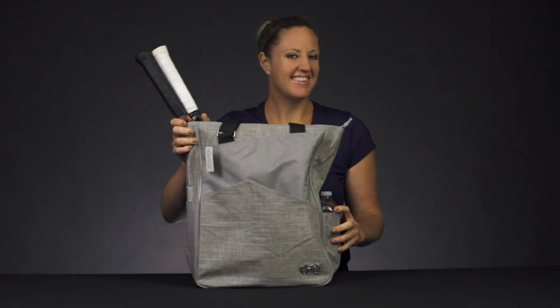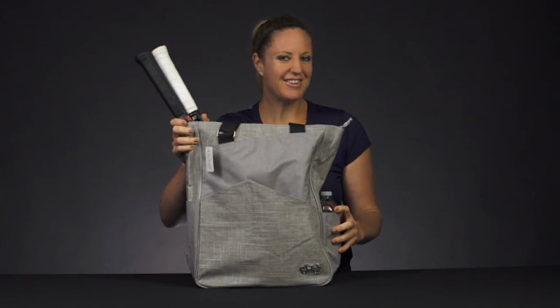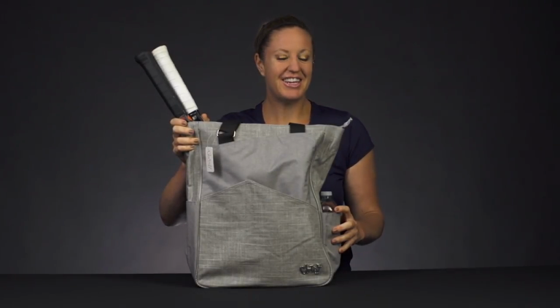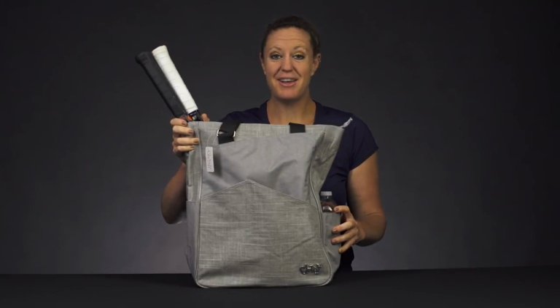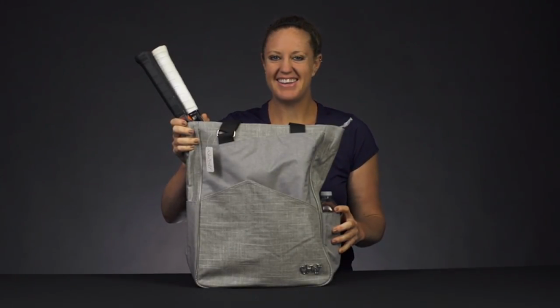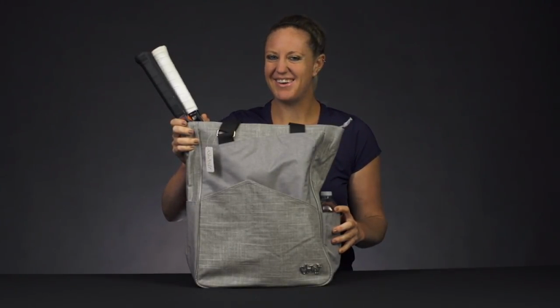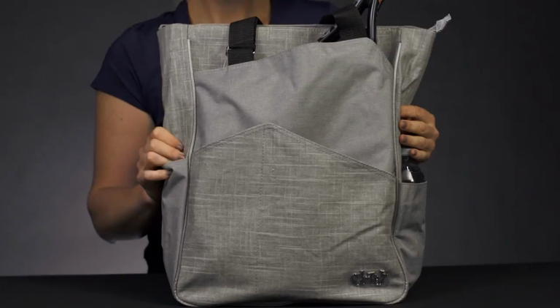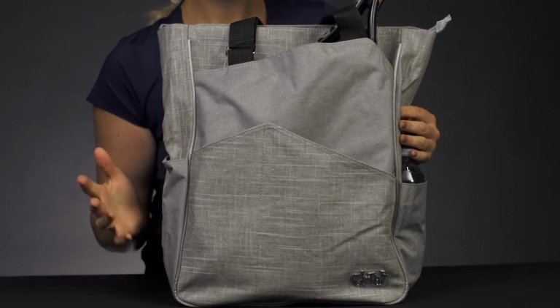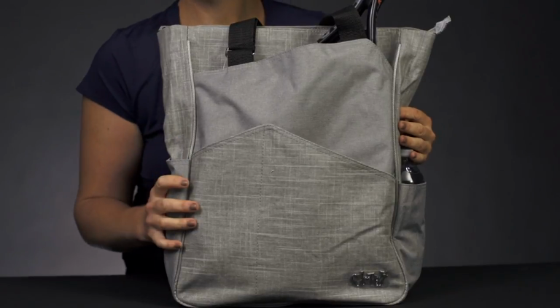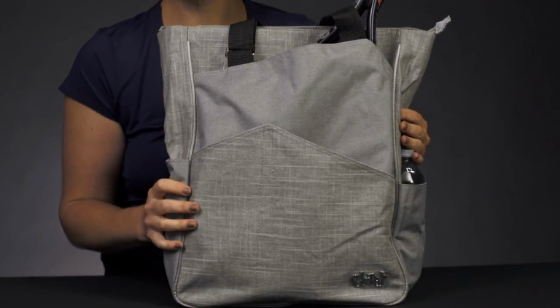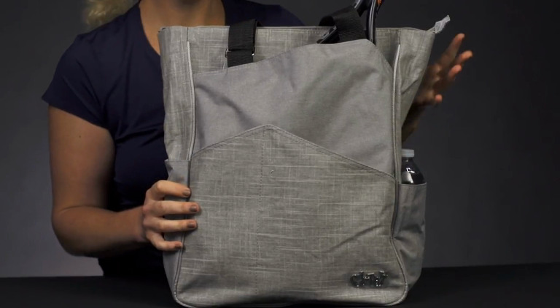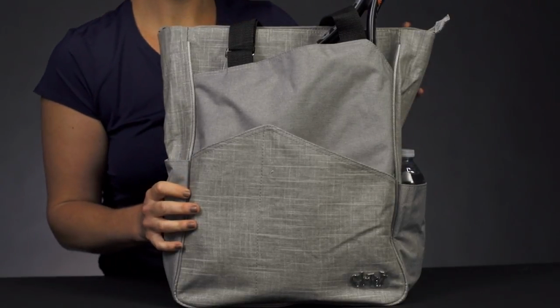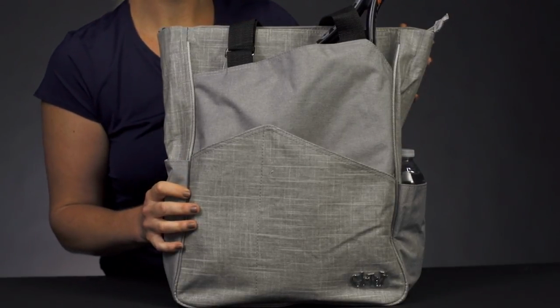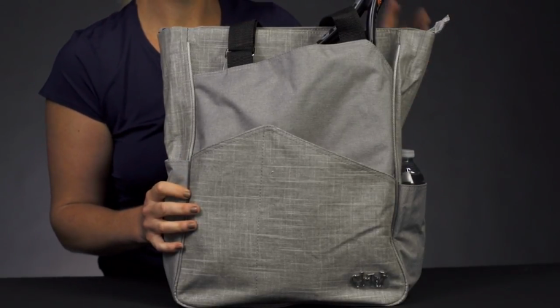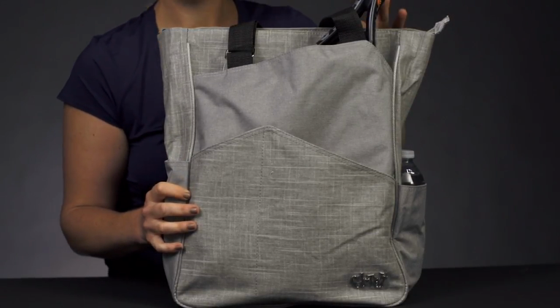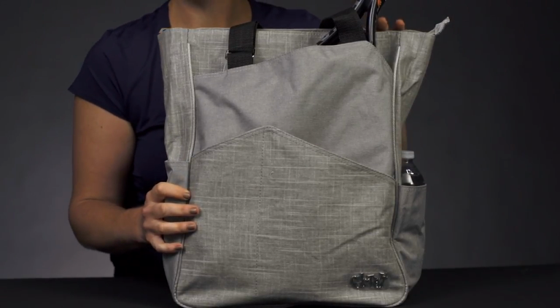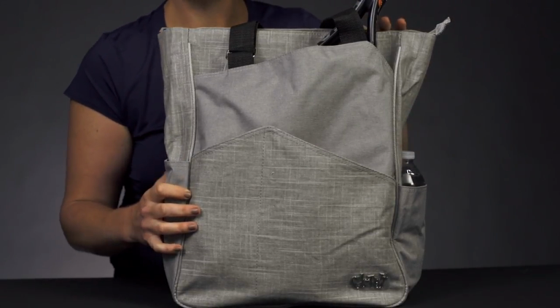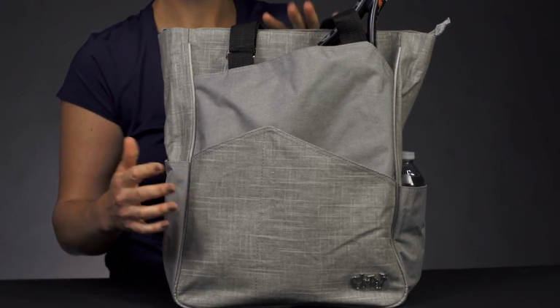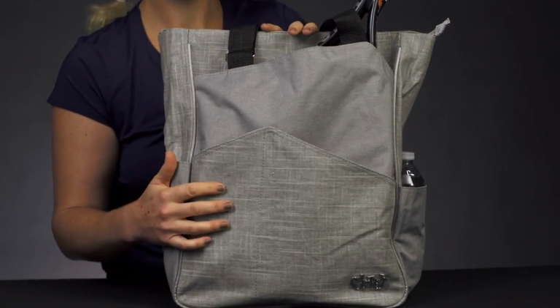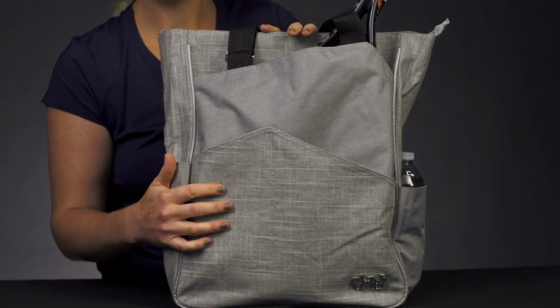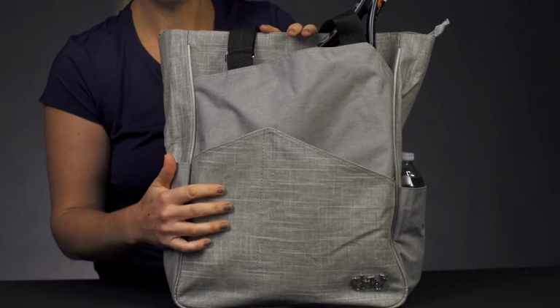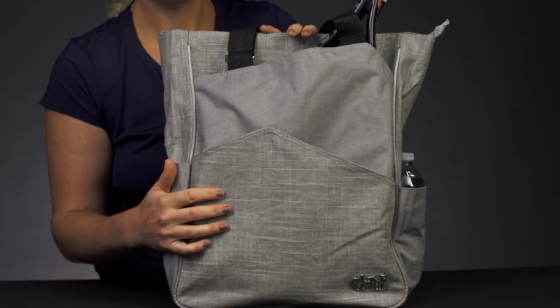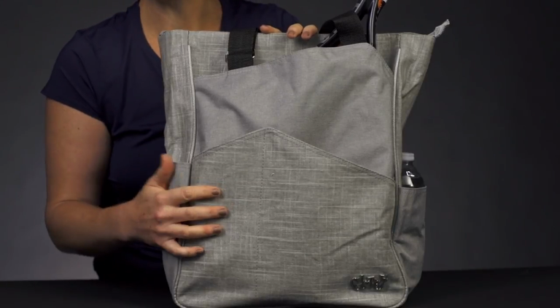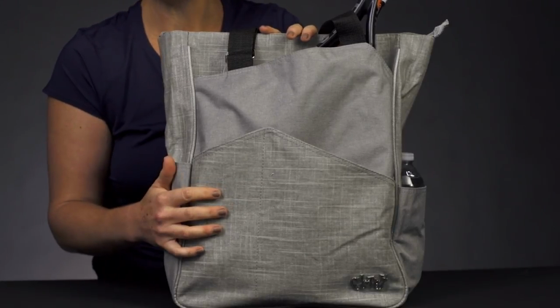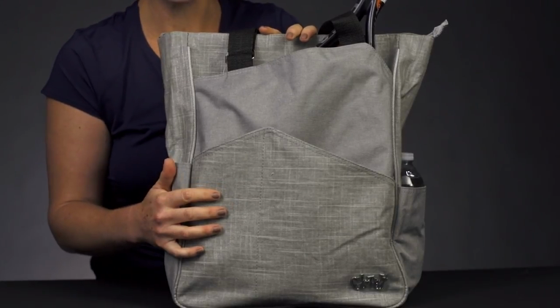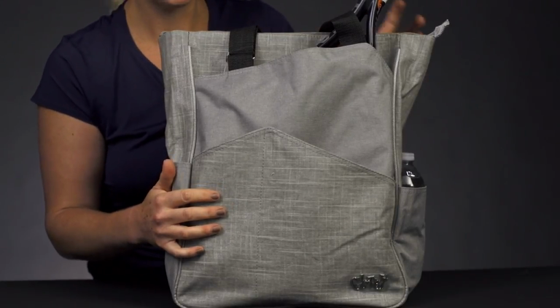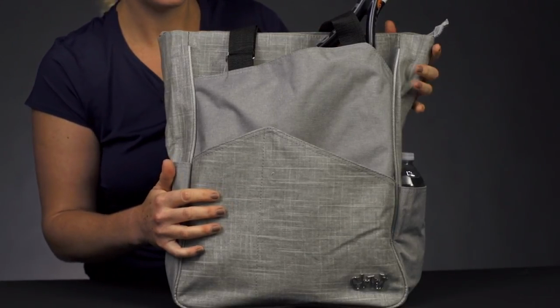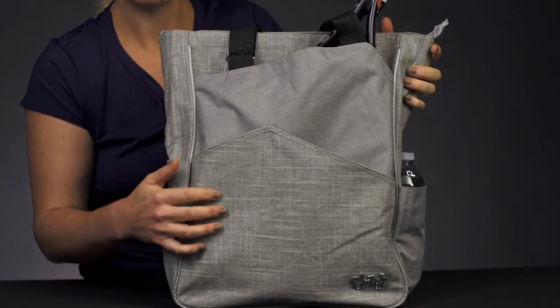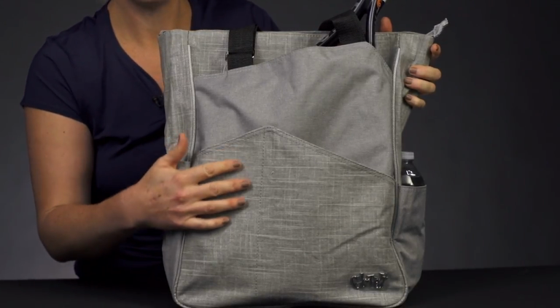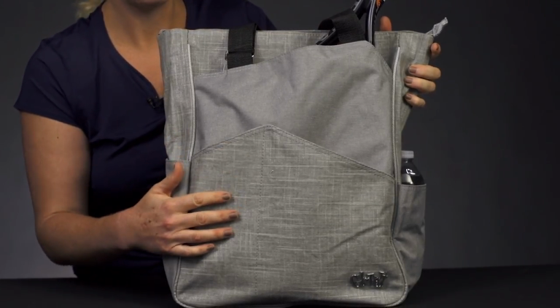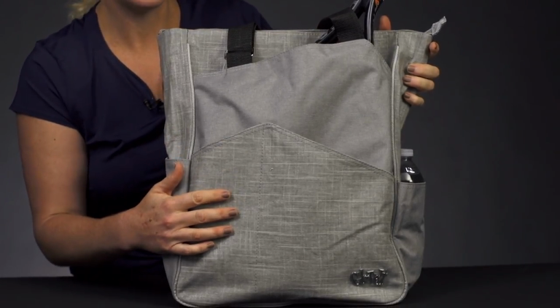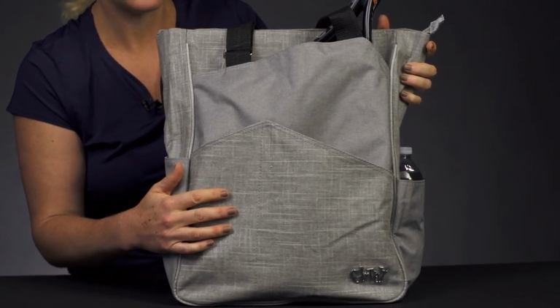Let's take a closer look at the Glove-It Tennis Tote. Whether you're heading to the courts or looking for a stylish tote to carry with you all day long, Glove-It is going to be a great option. Check our website for our color options — there are some really fun prints out there.